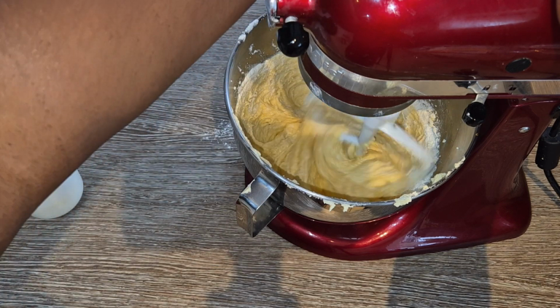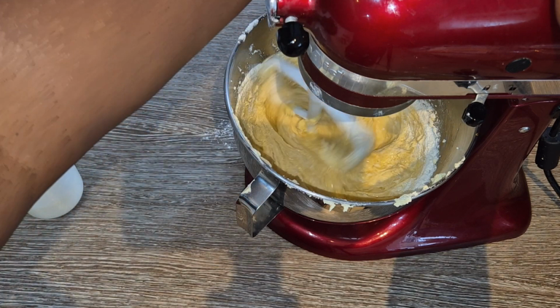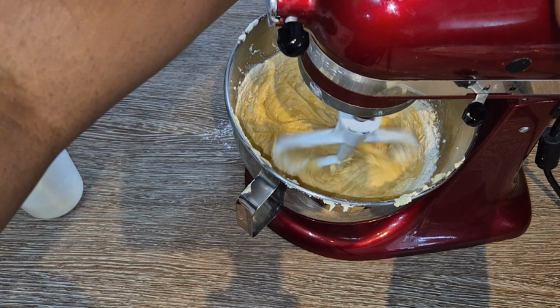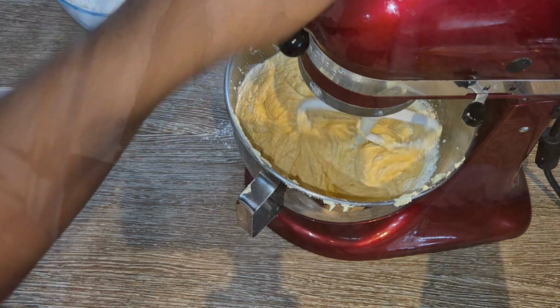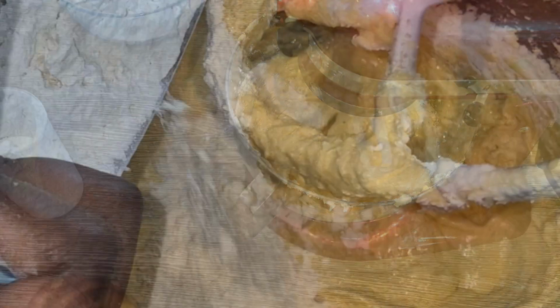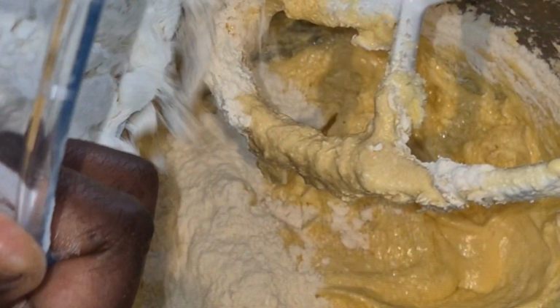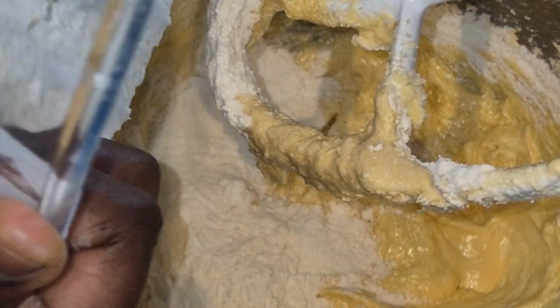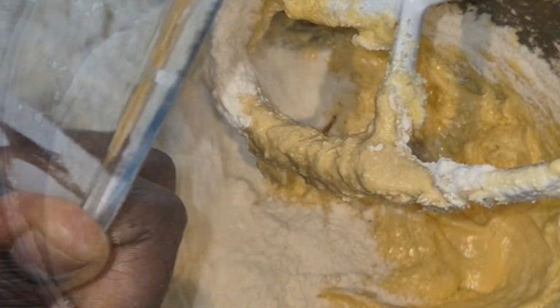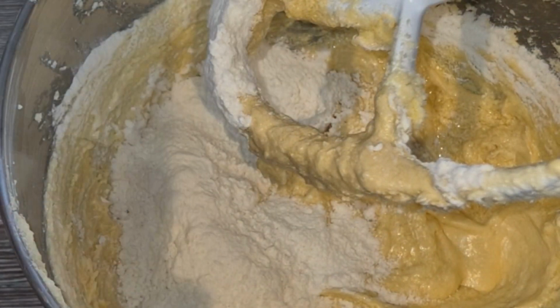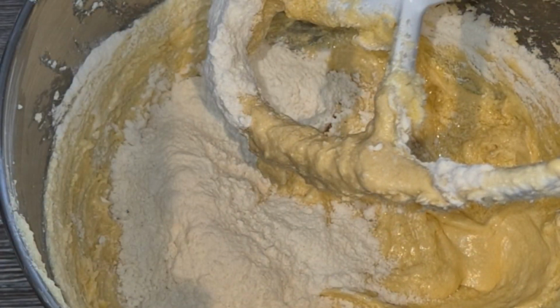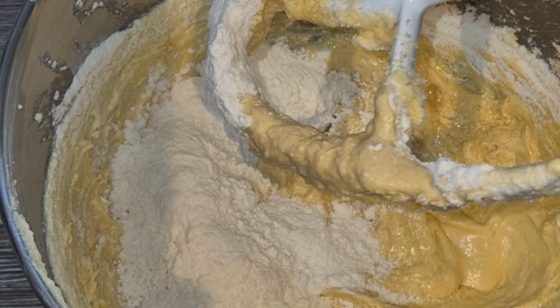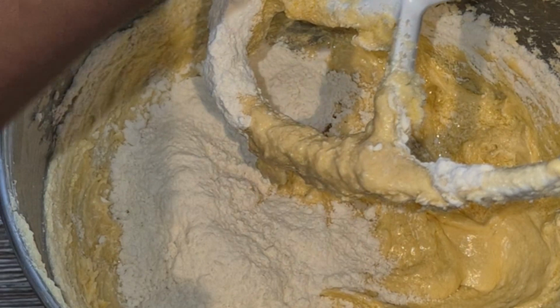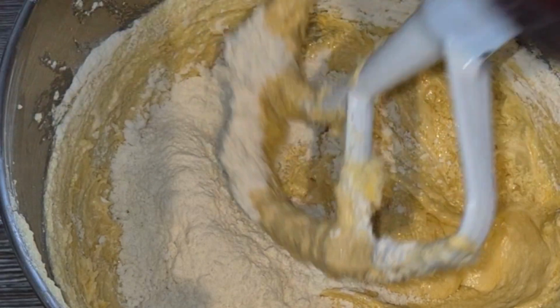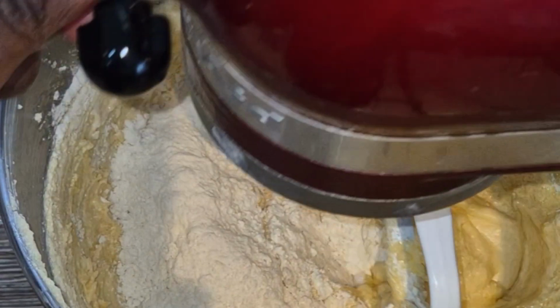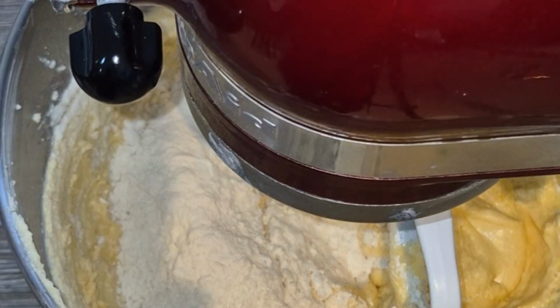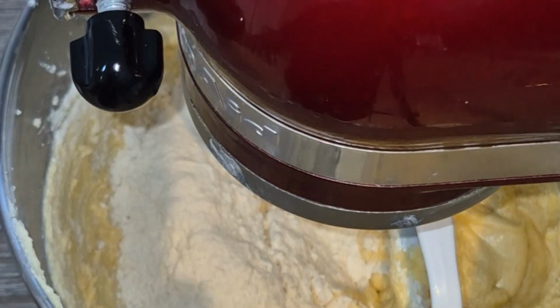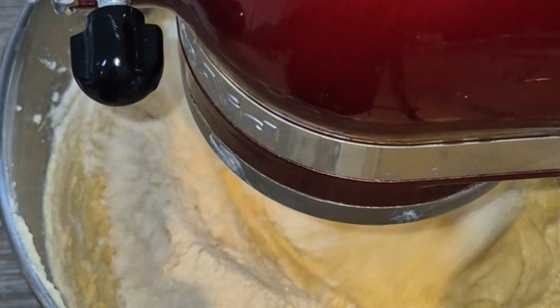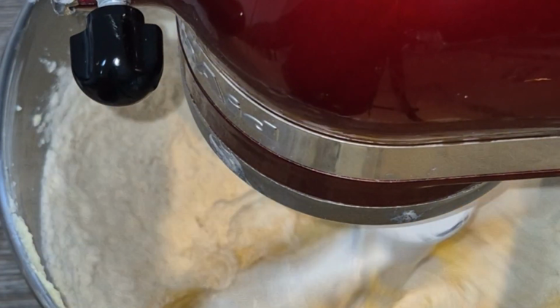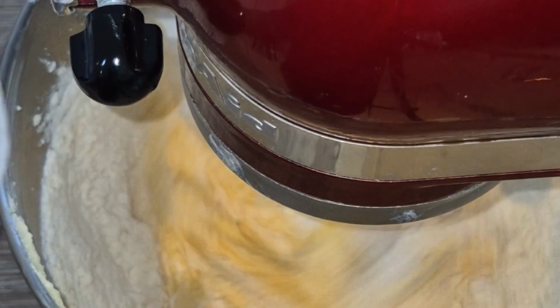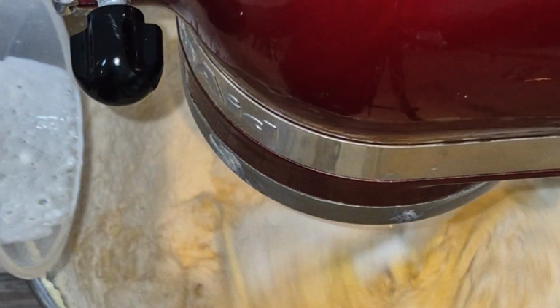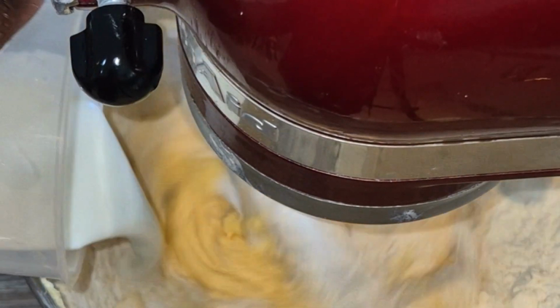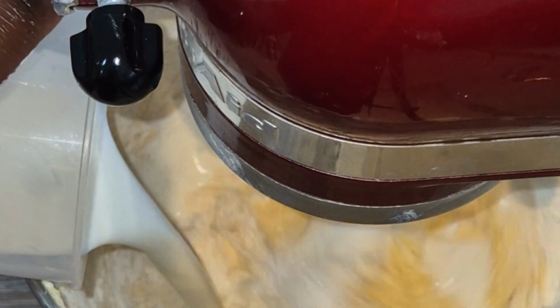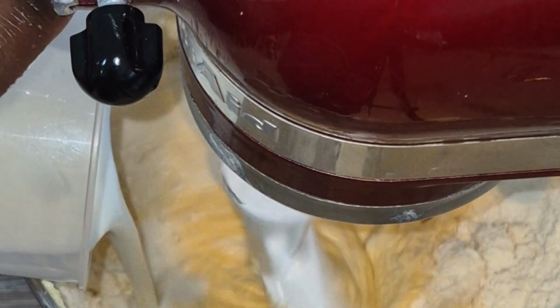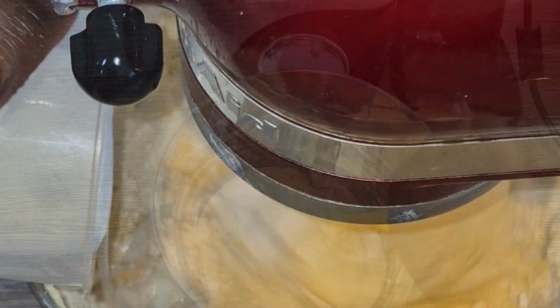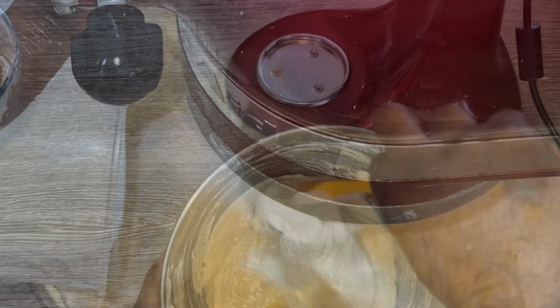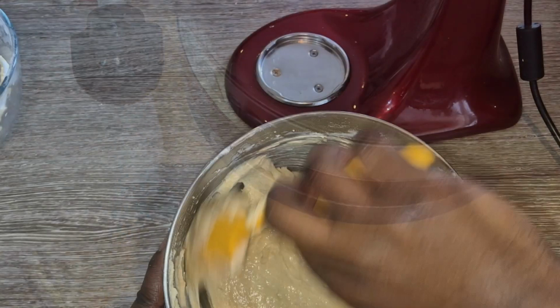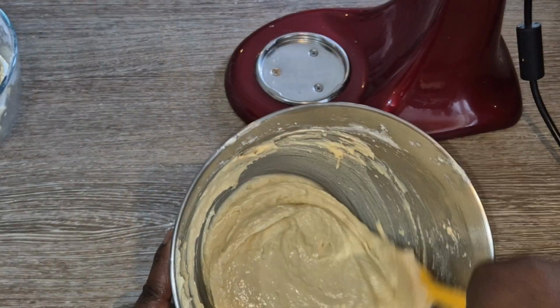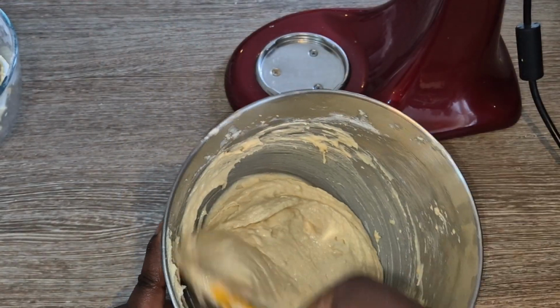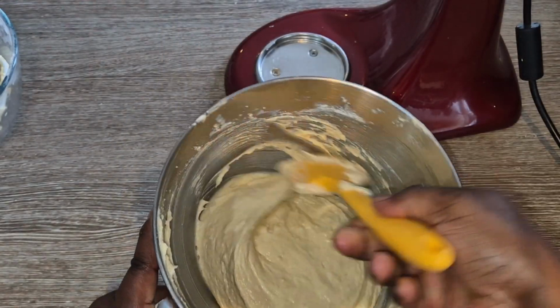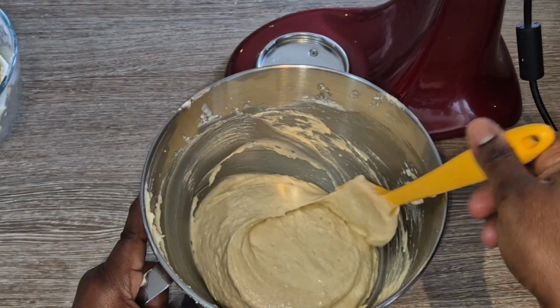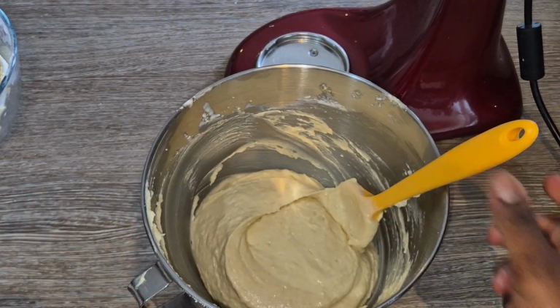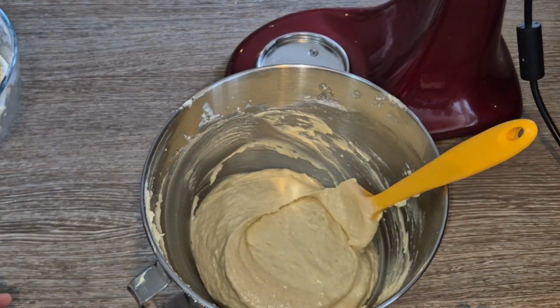Then add the next batch of your flour, mix on low speed, add the milk, and mix until just combined. Then stop so that you don't over mix.